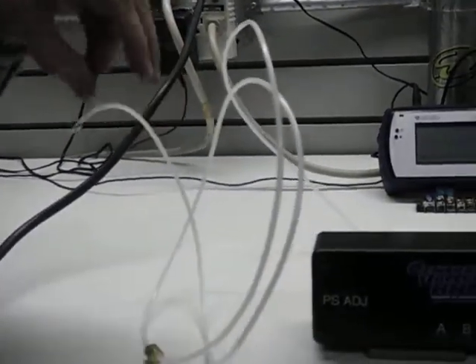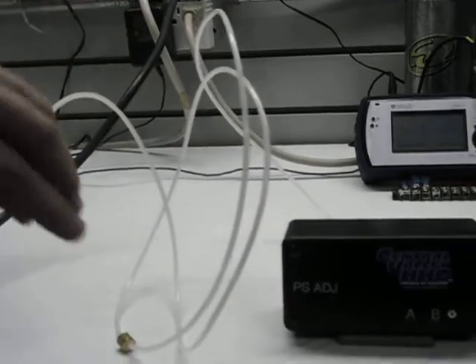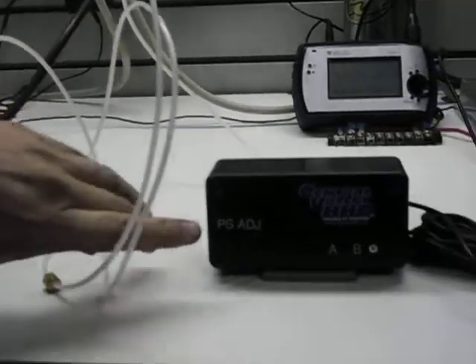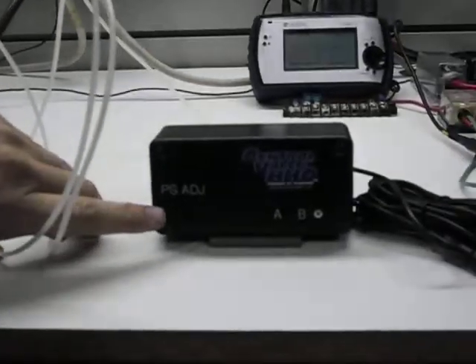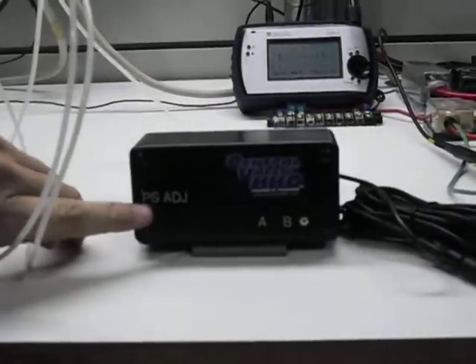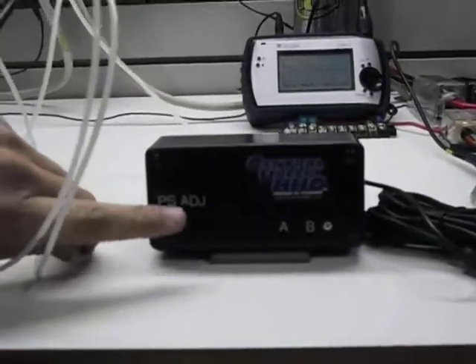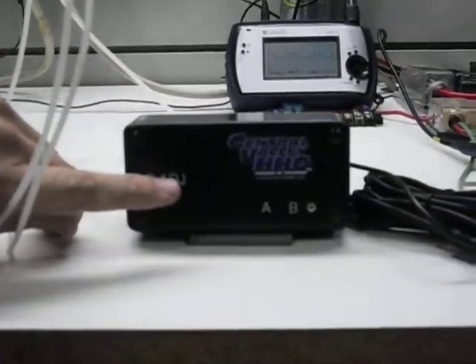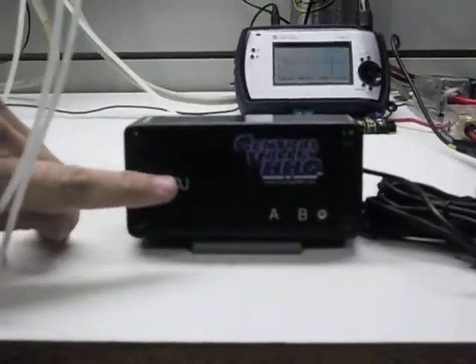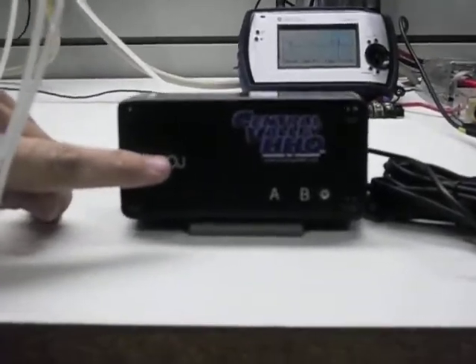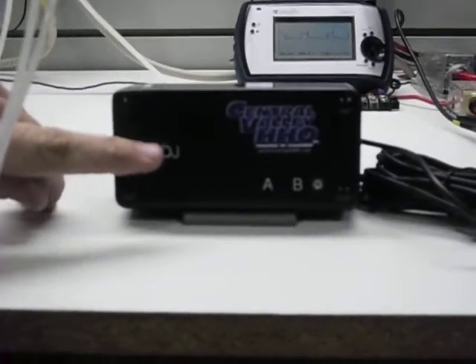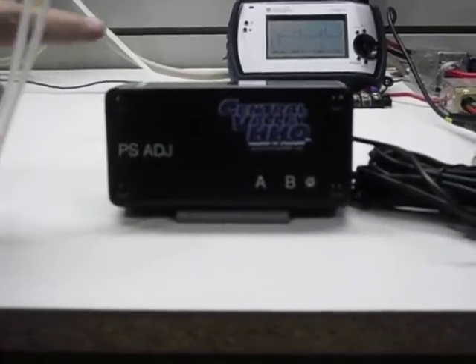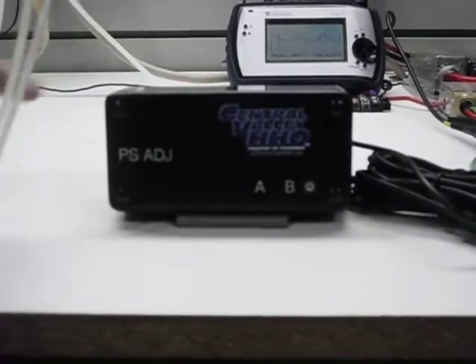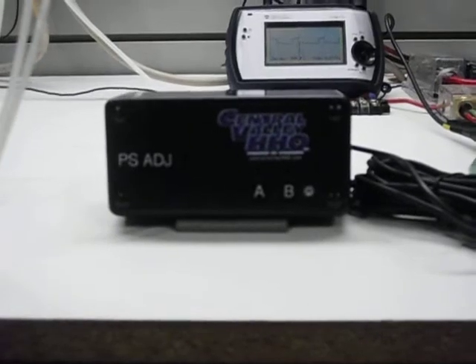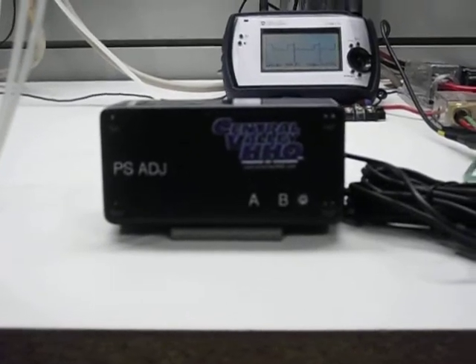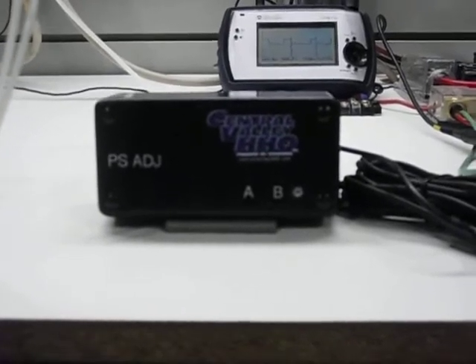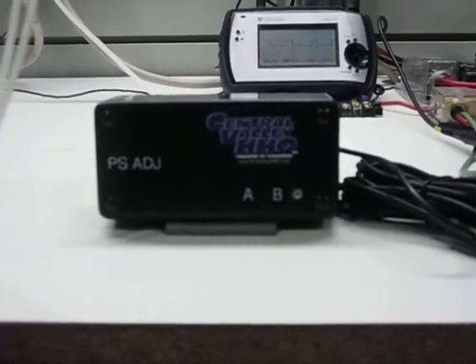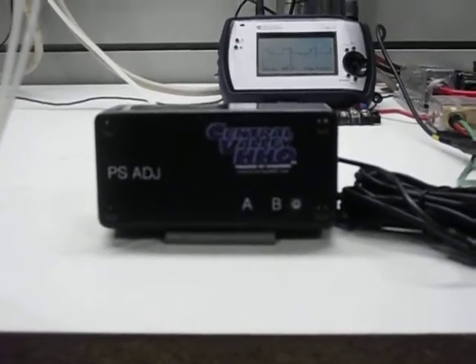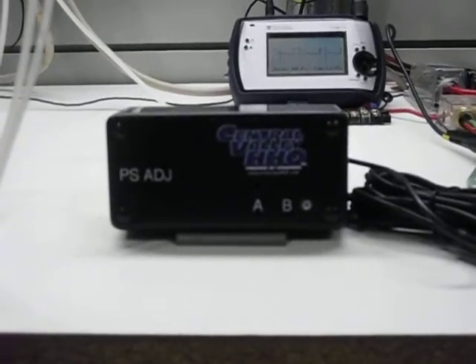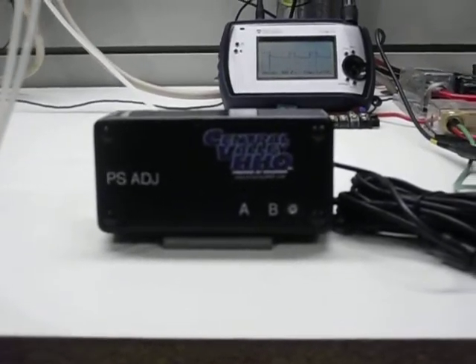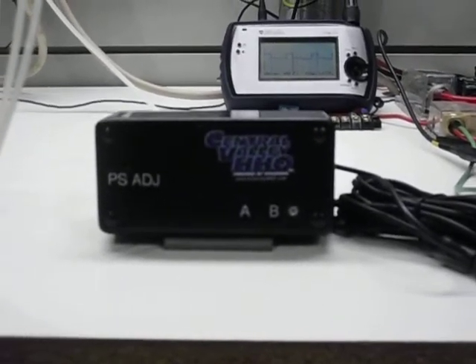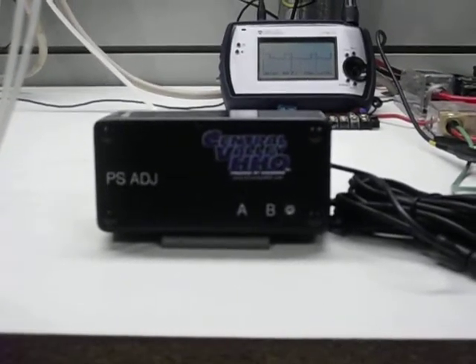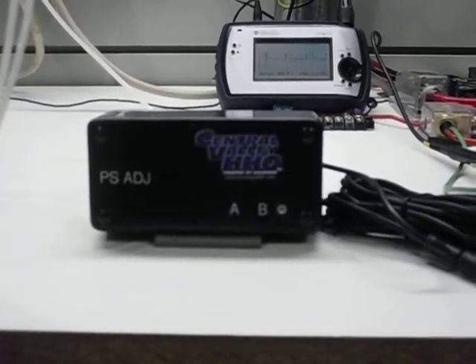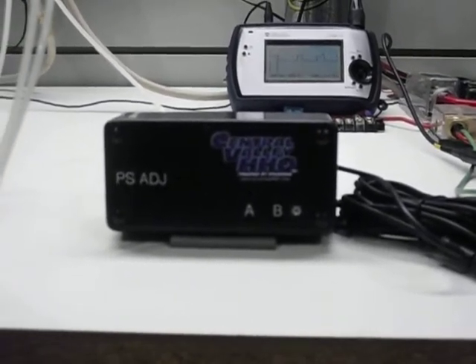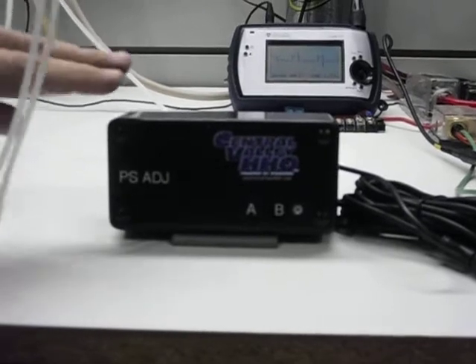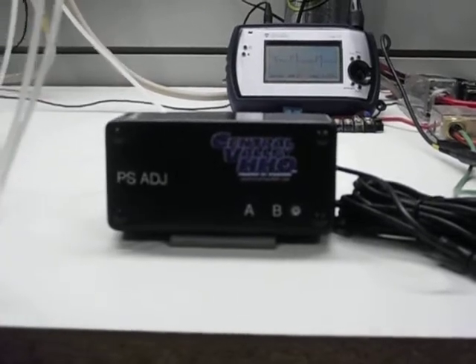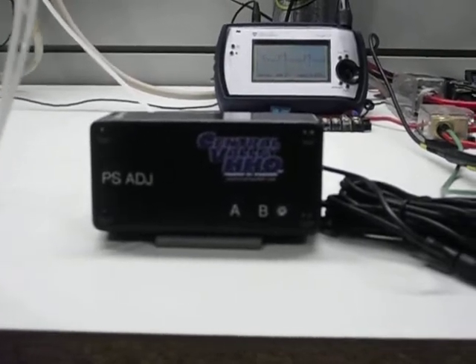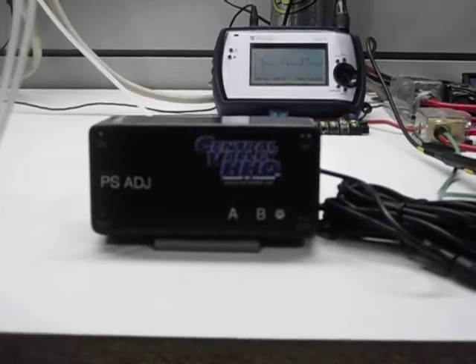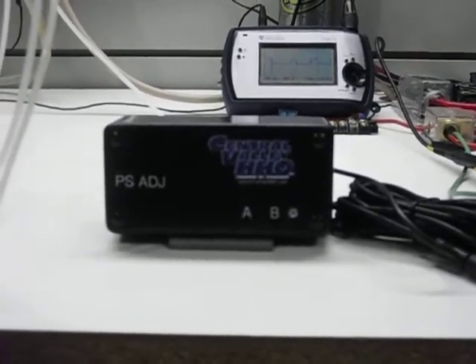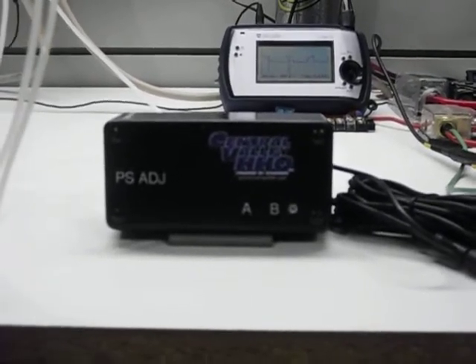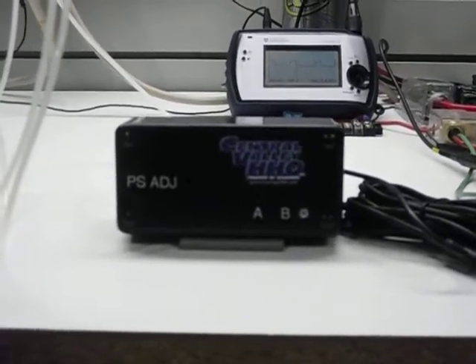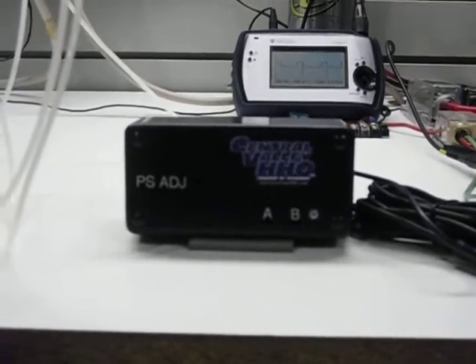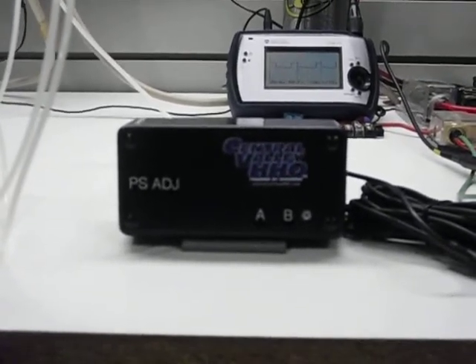As you can see here, there's what we call PS adjustment. This right here has a diaphragm inside that we can actually adjust the pressure from 1 to 6 psi, but the actual module can handle up to 50 psi, which I don't think any turbo goes that high.